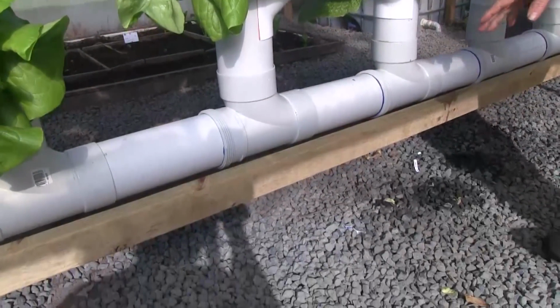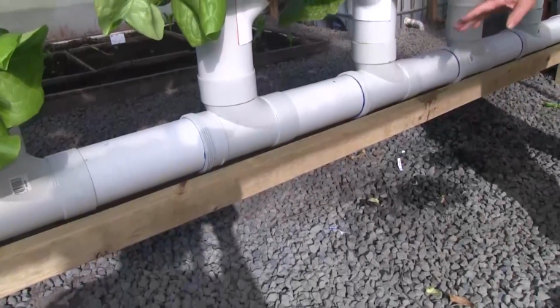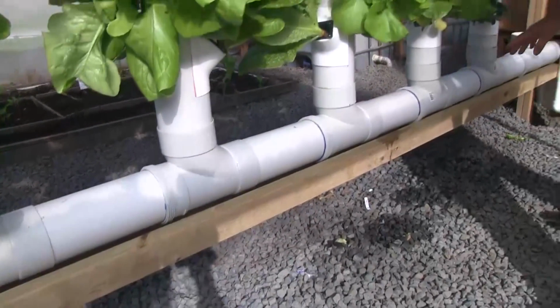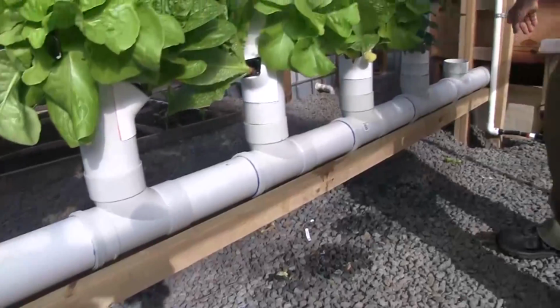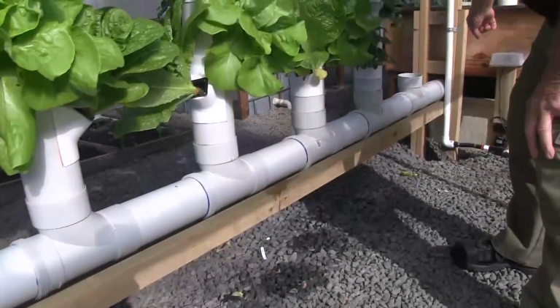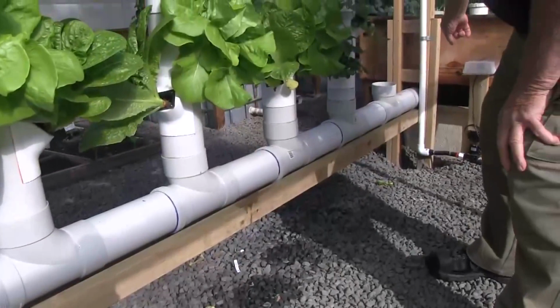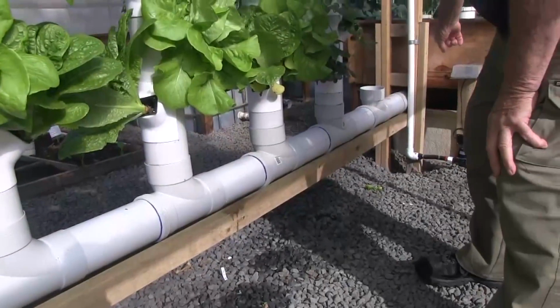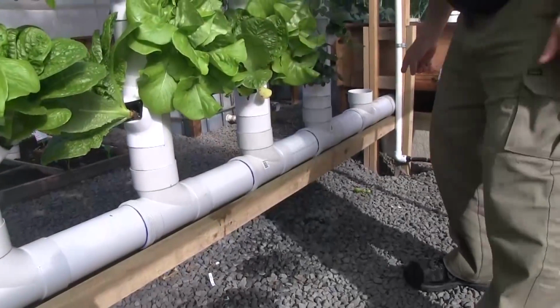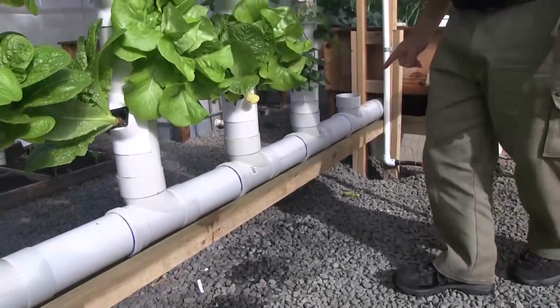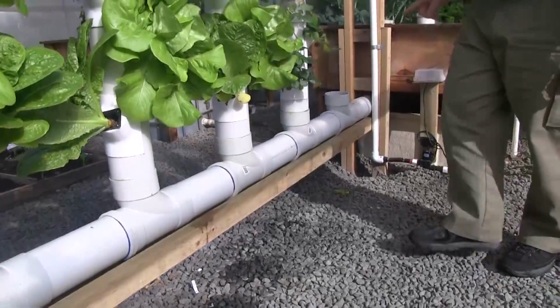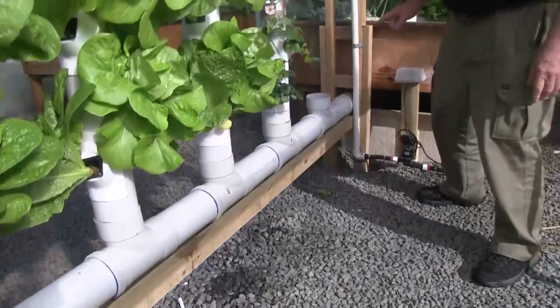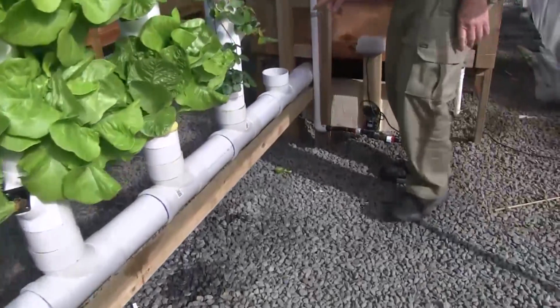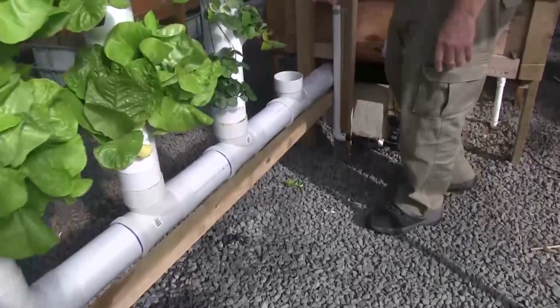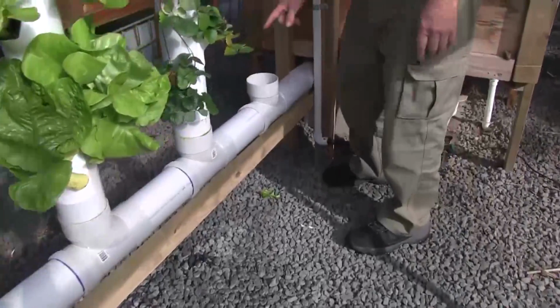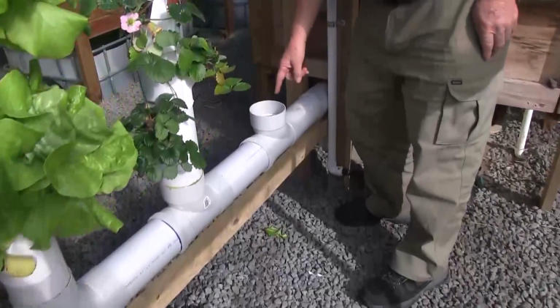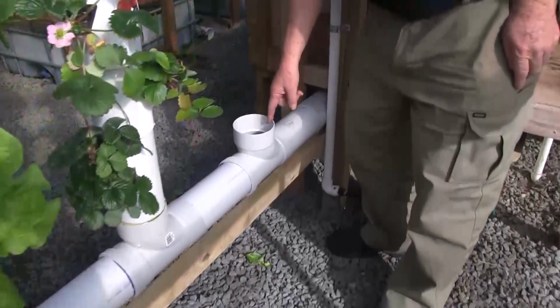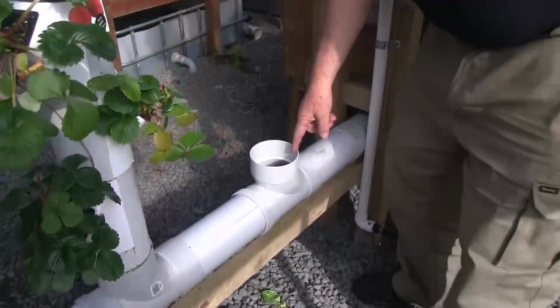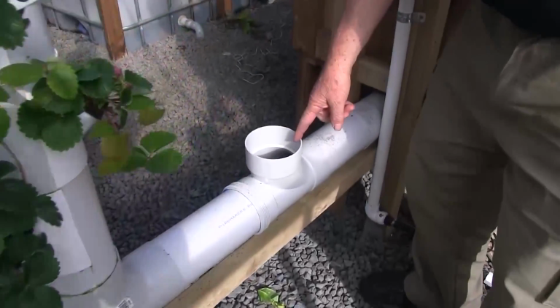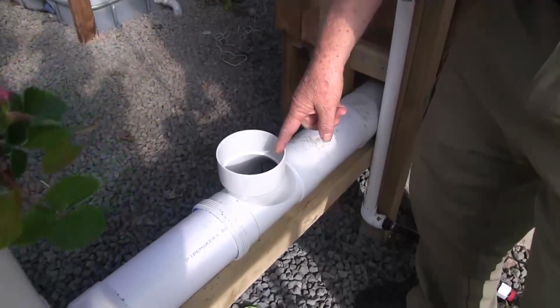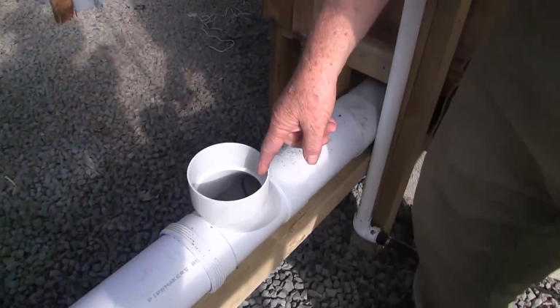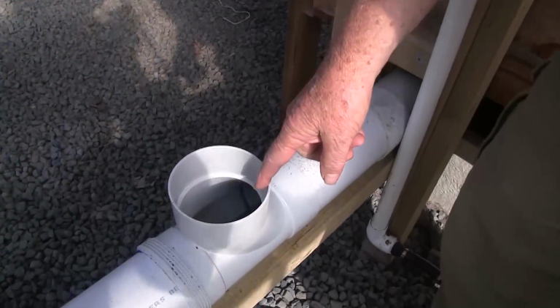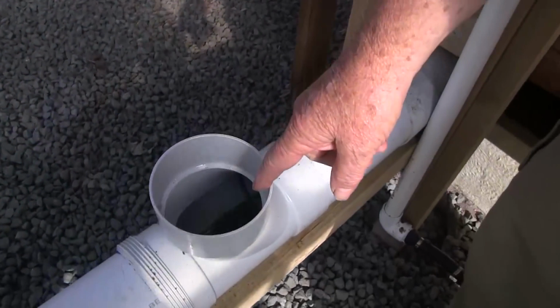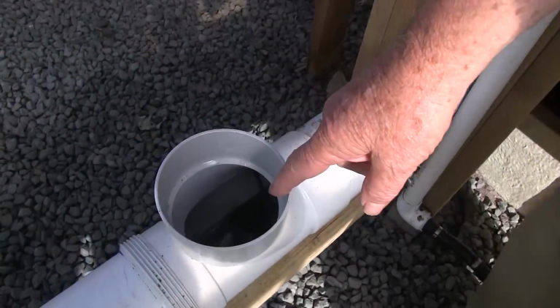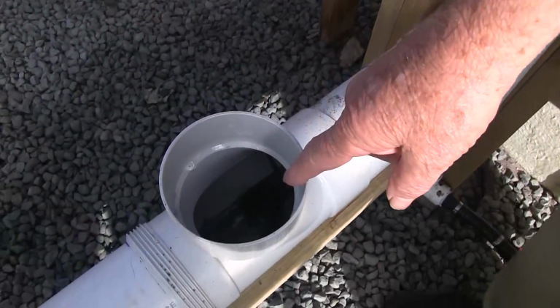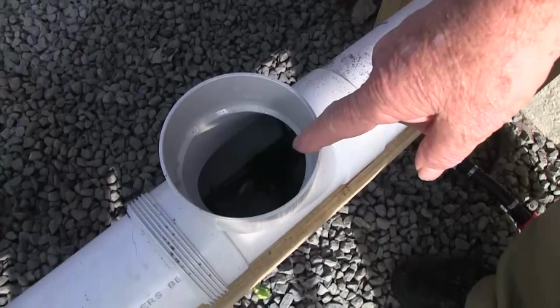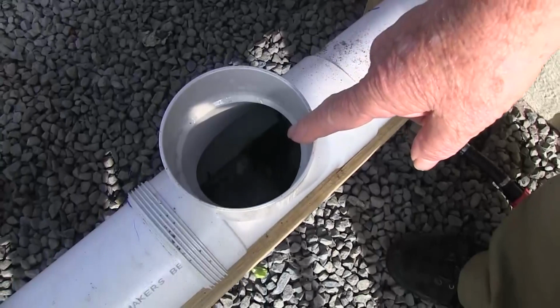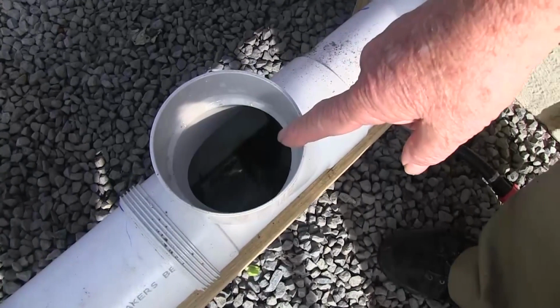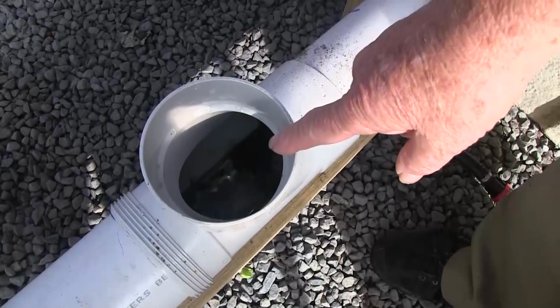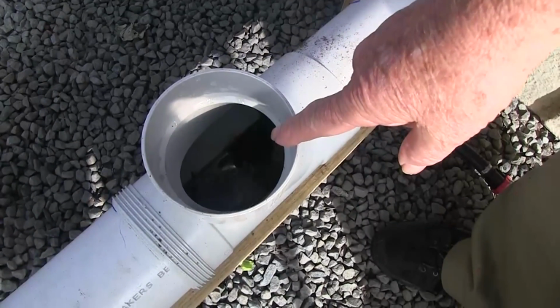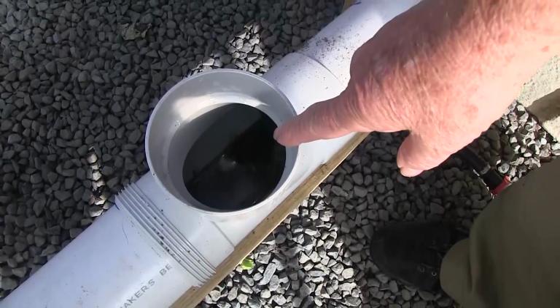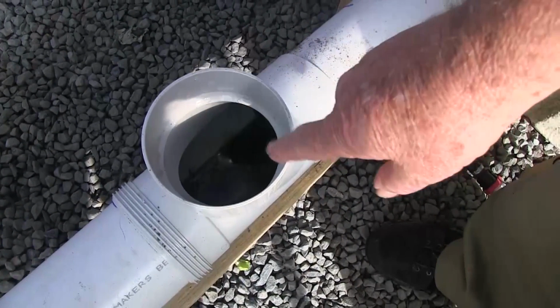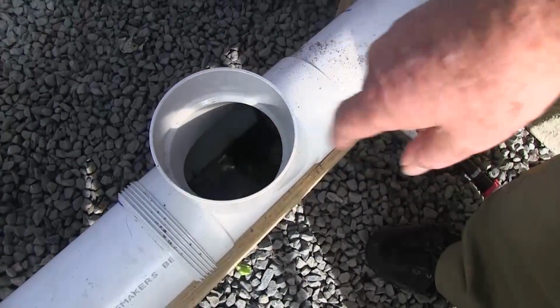The water runs along here back to our sump. If you bring the camera over here, you can see the water — there's one blank spot where we haven't put a tower in yet — running along in here back to the sump. It works really, really well.